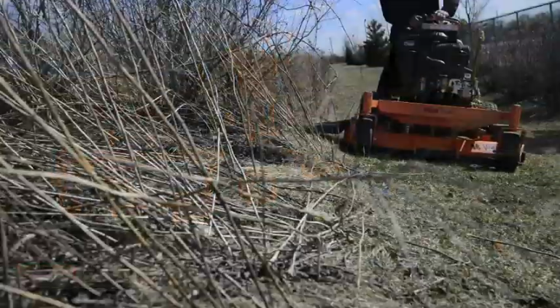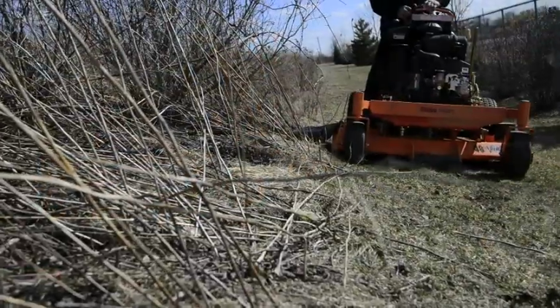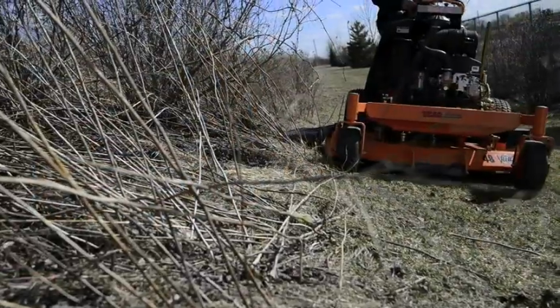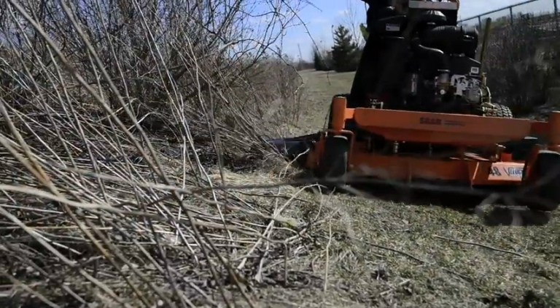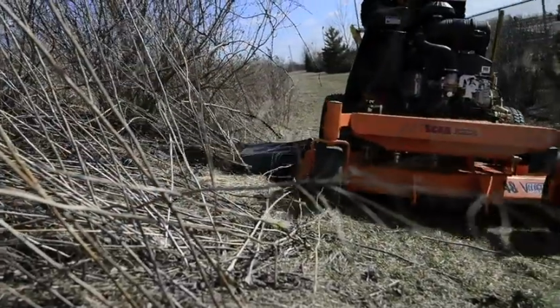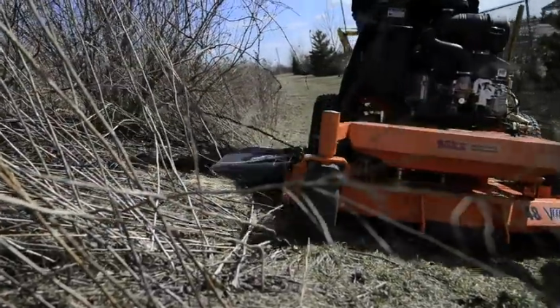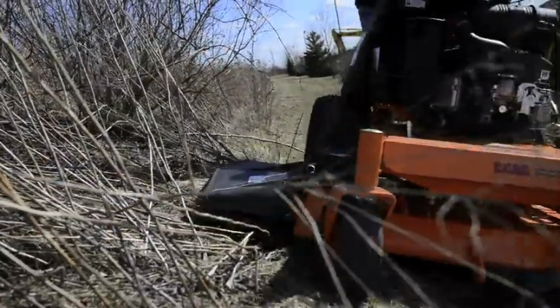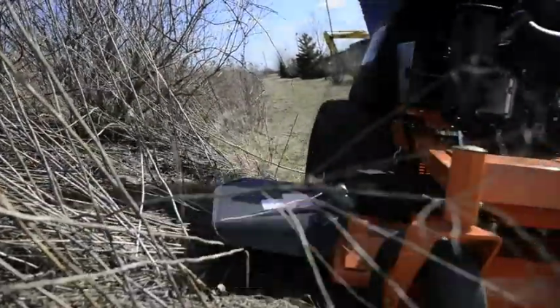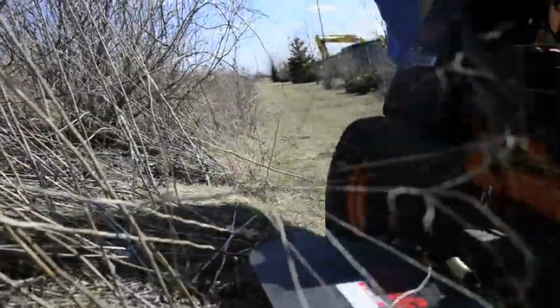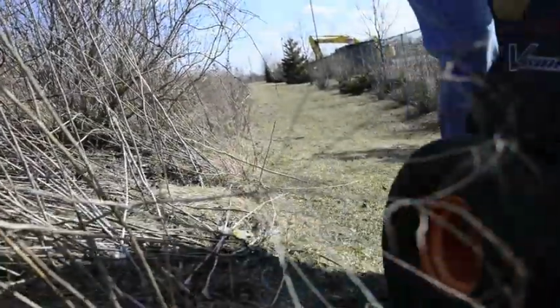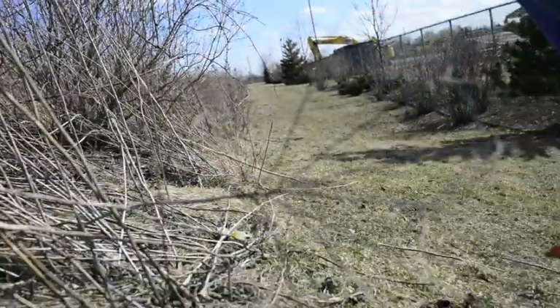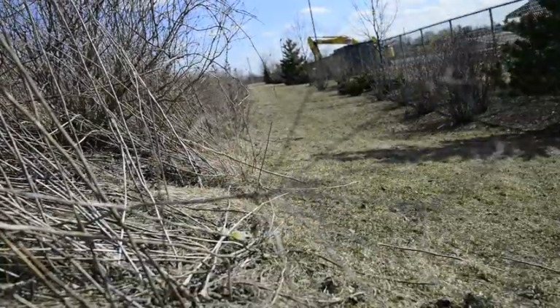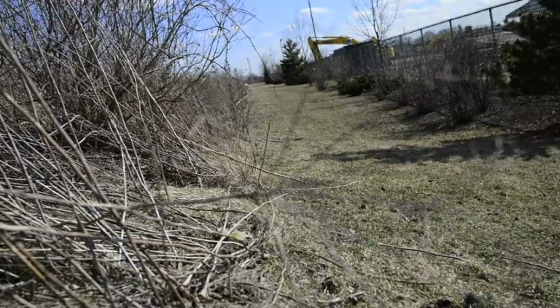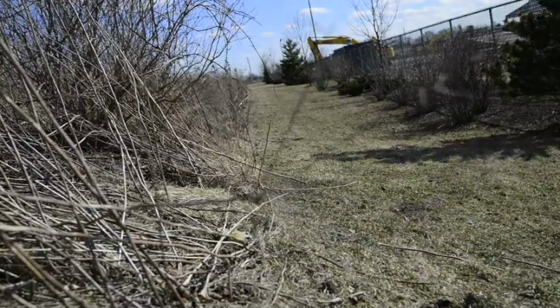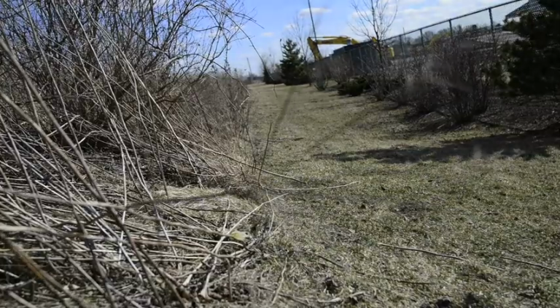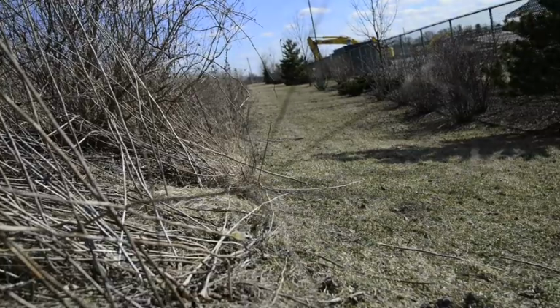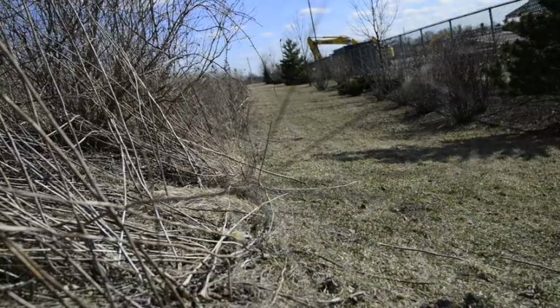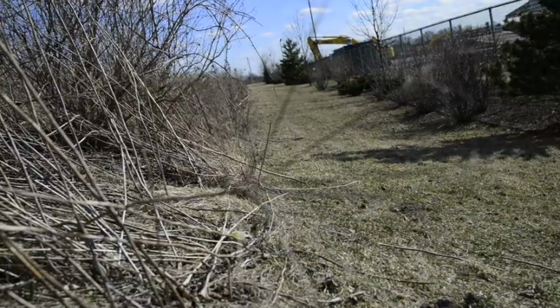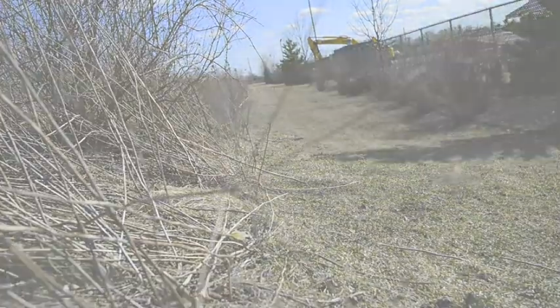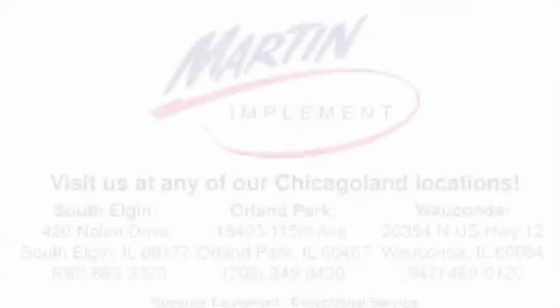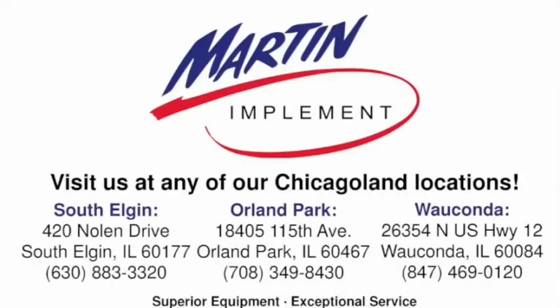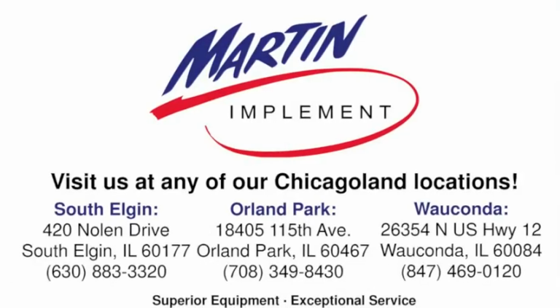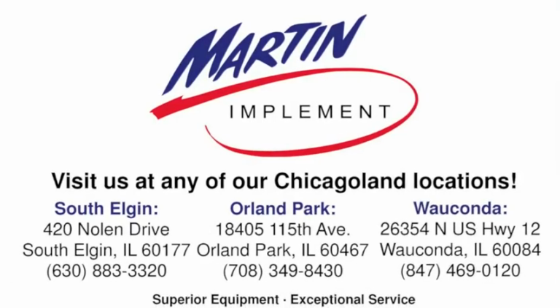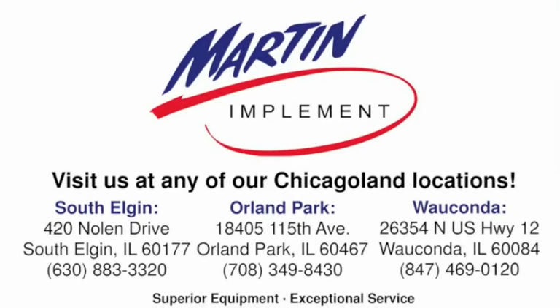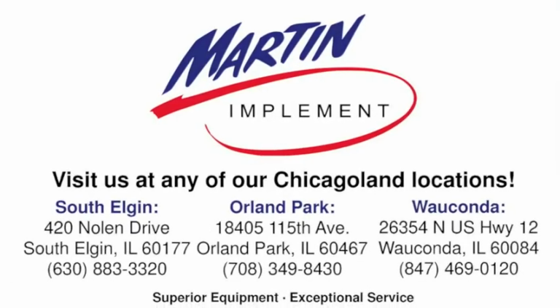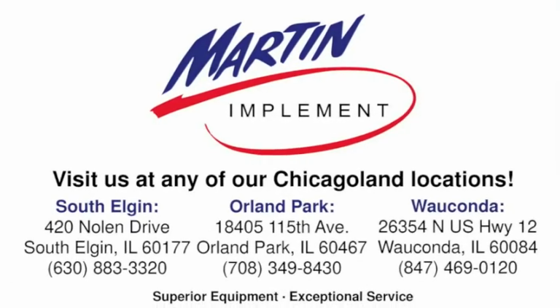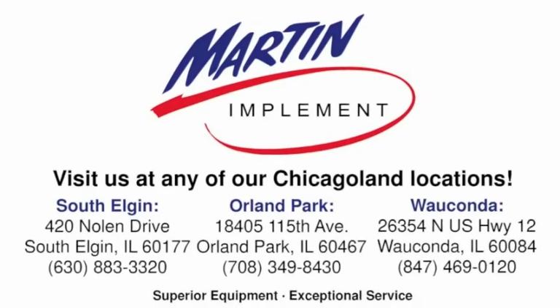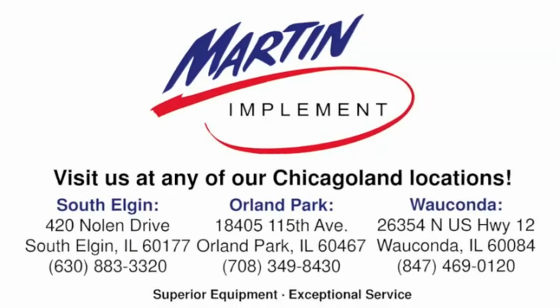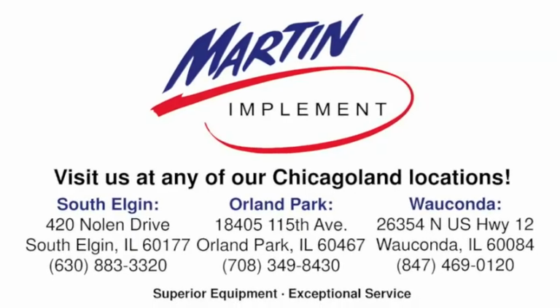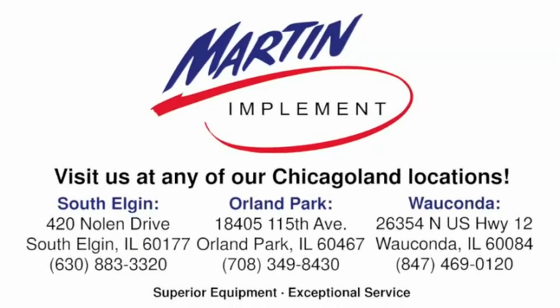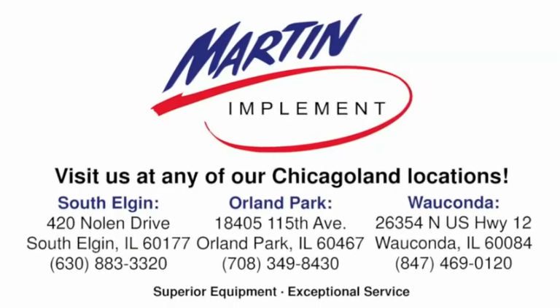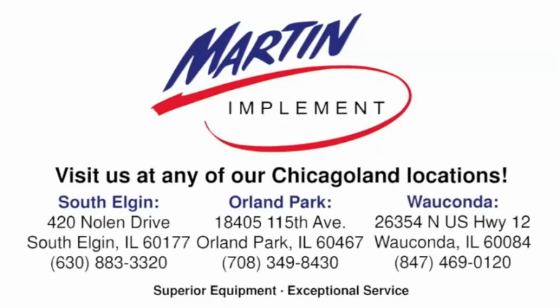The V-Ride comes in 36, 48, 52, and 61 inch decks, so you've got options. We carry Scag inventory at all three of our Chicagoland locations, so give us a call today.